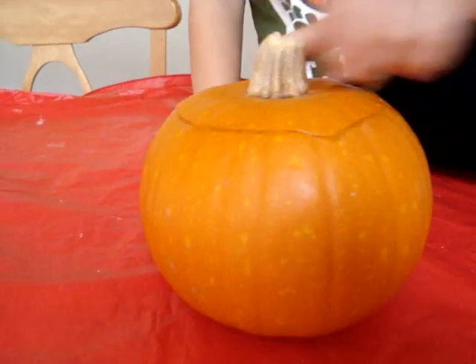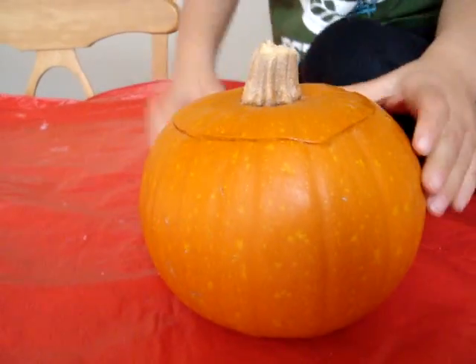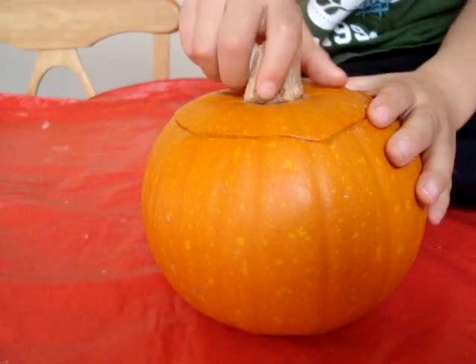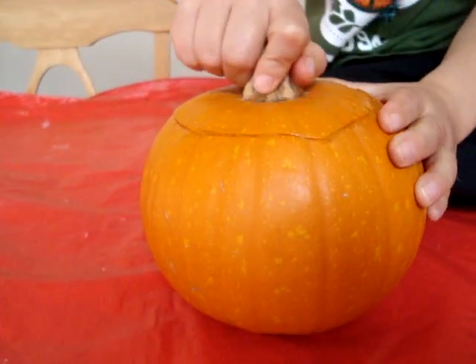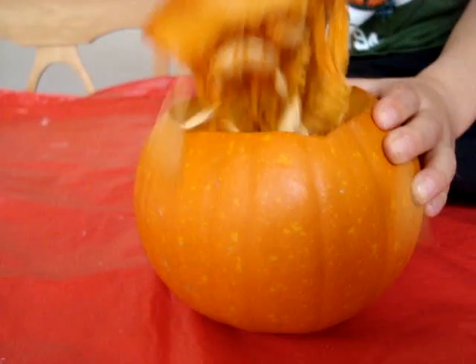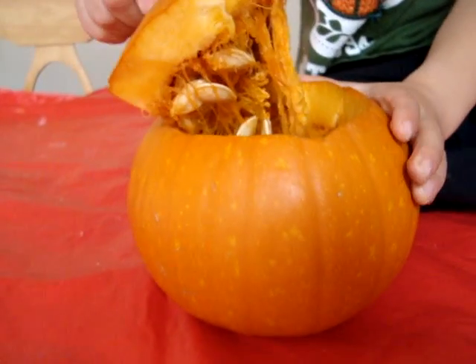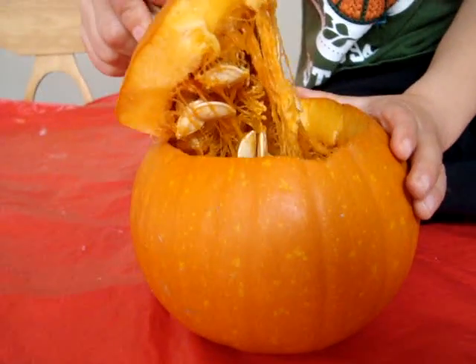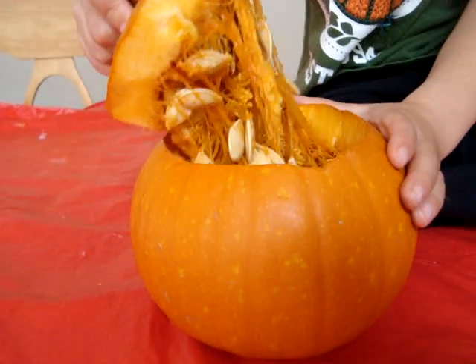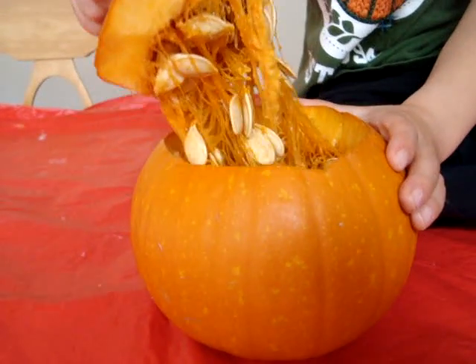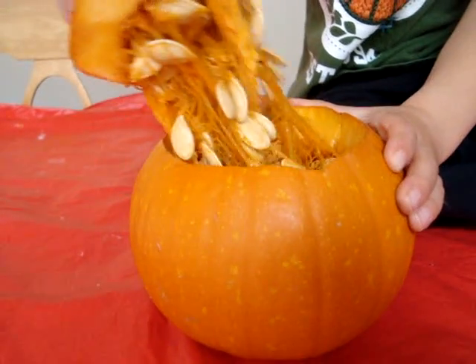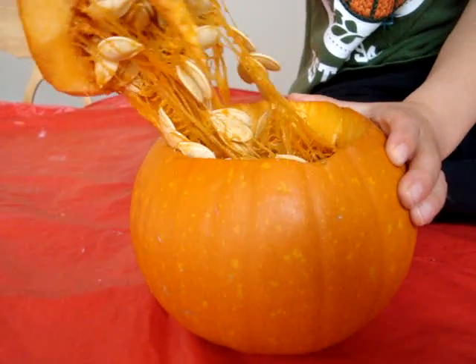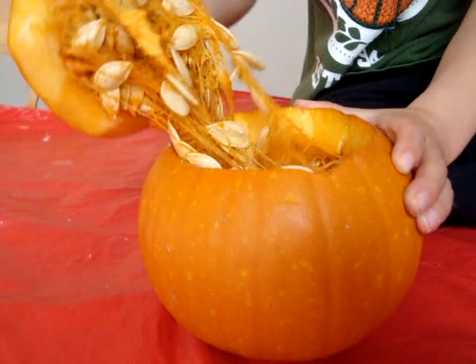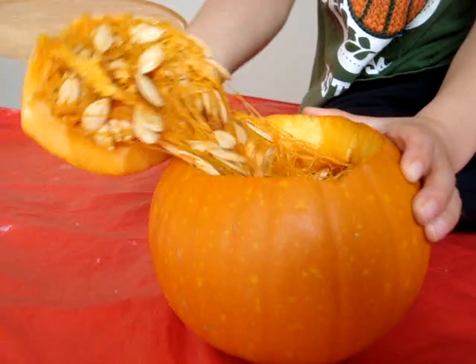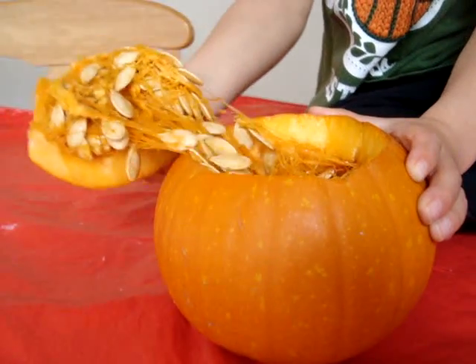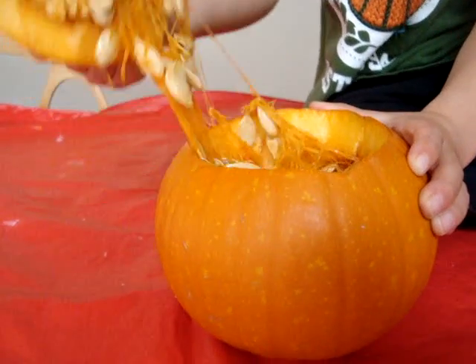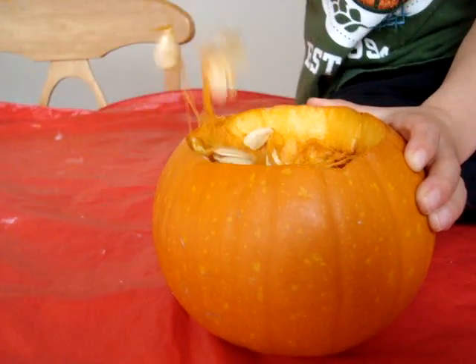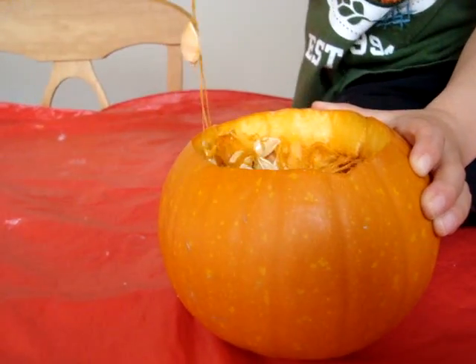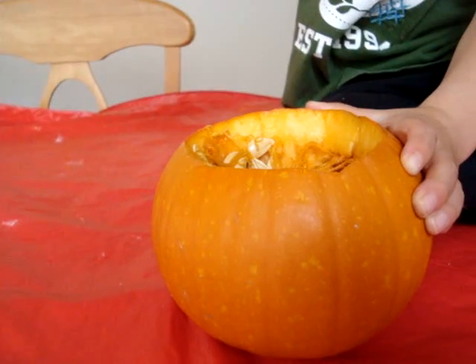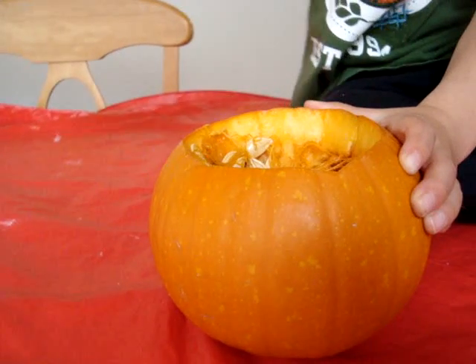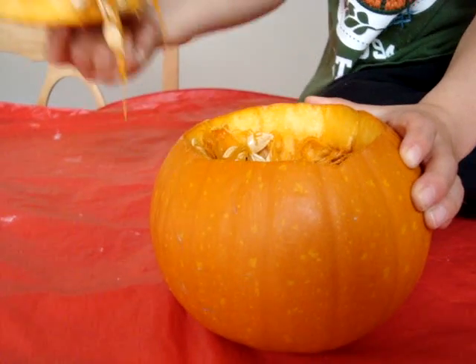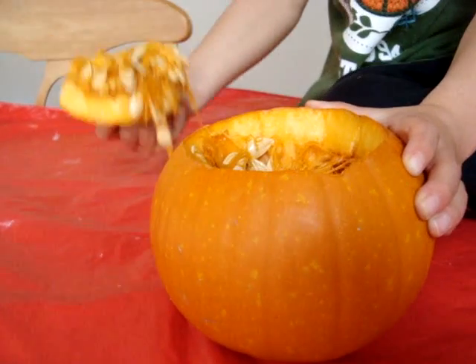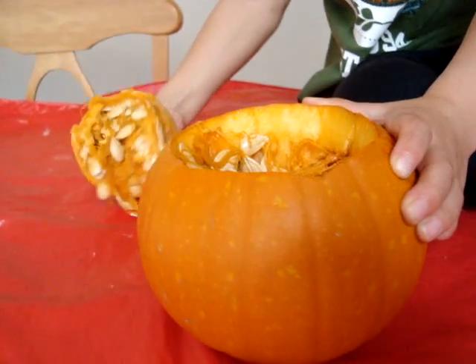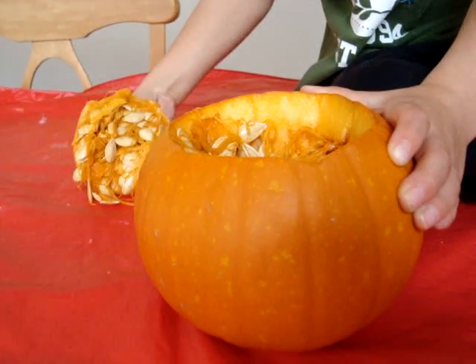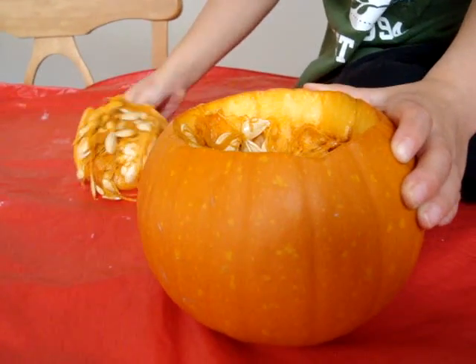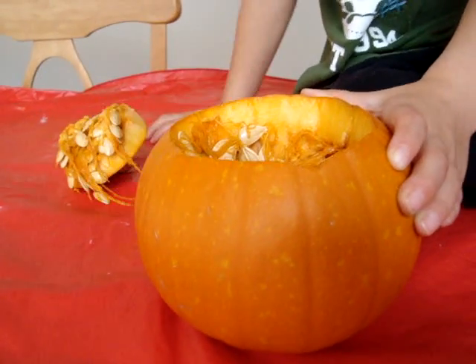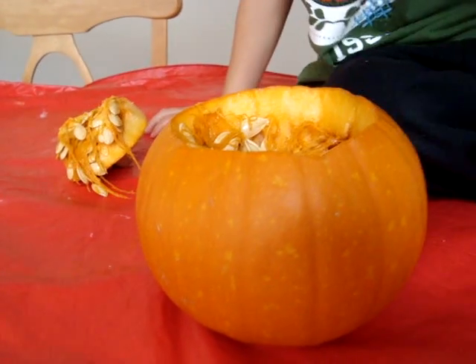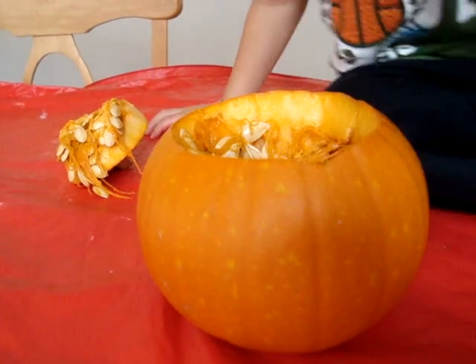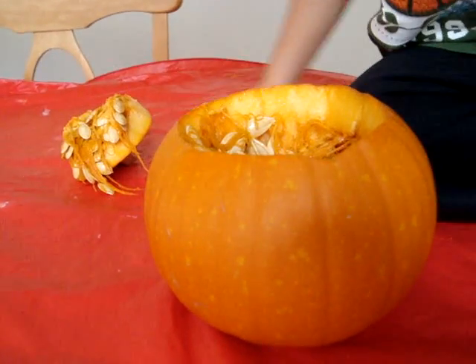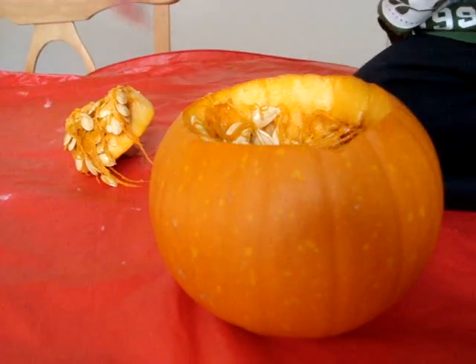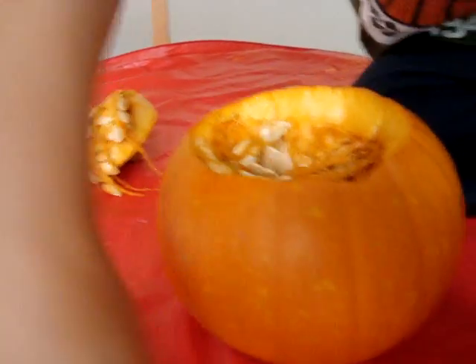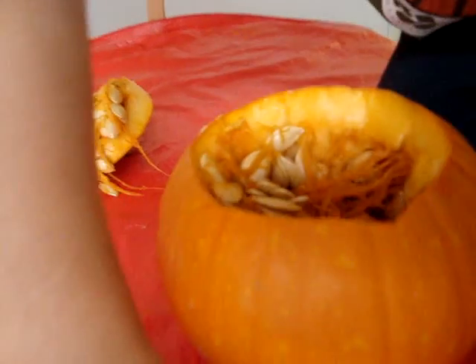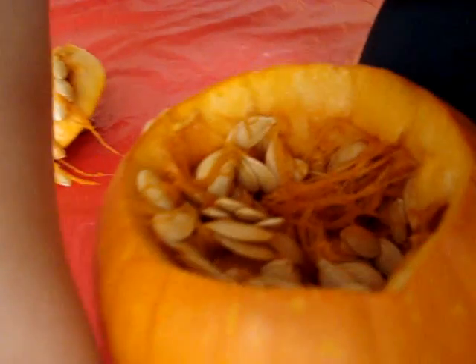Looks like you're going to have to use both hands and pull. Oh, my goodness. What did you find? Seeds. How many seeds? Would you say there's a few seeds or a lot of seeds? A lot.